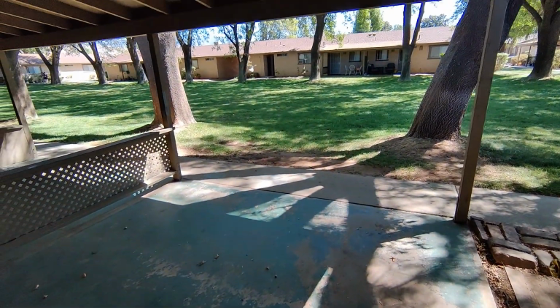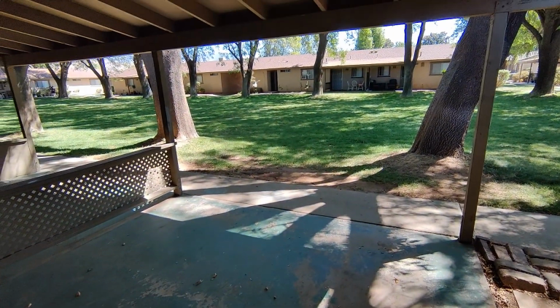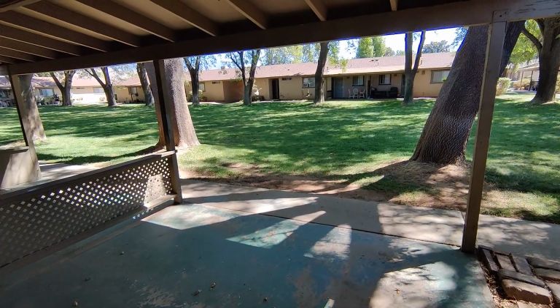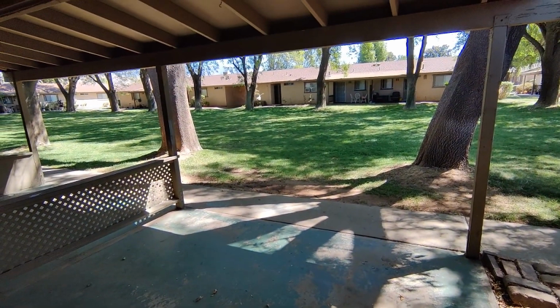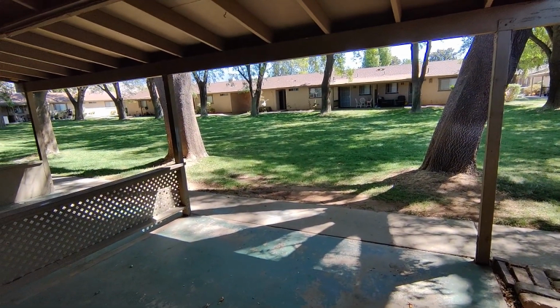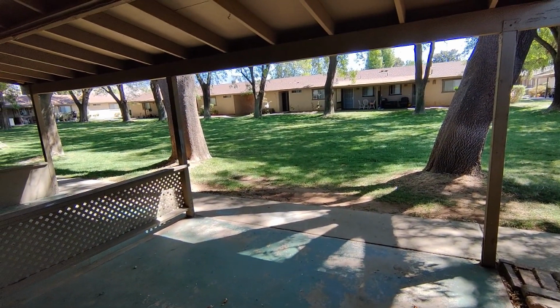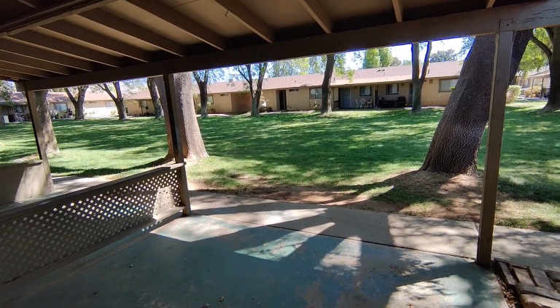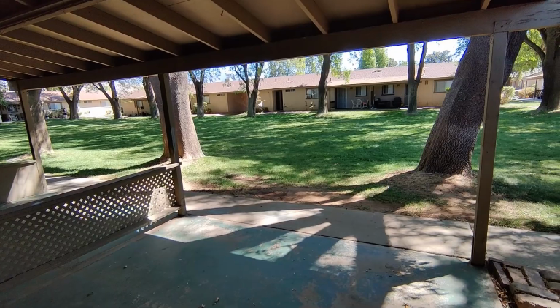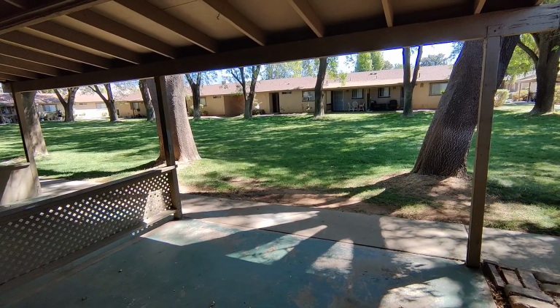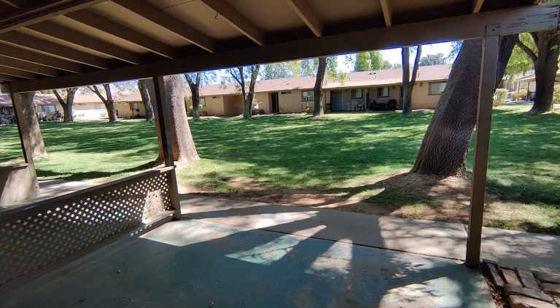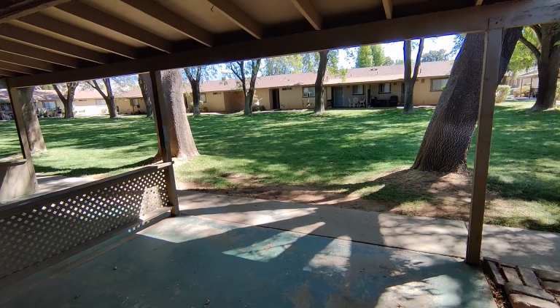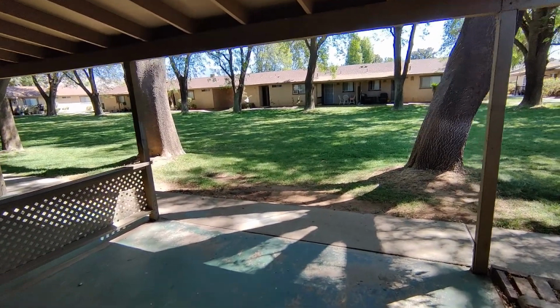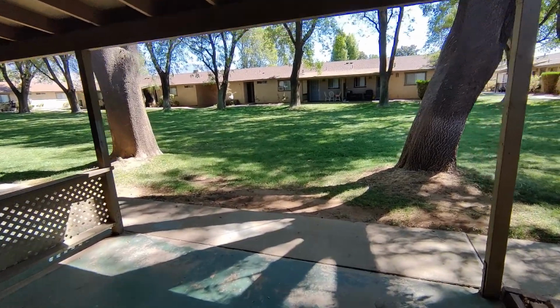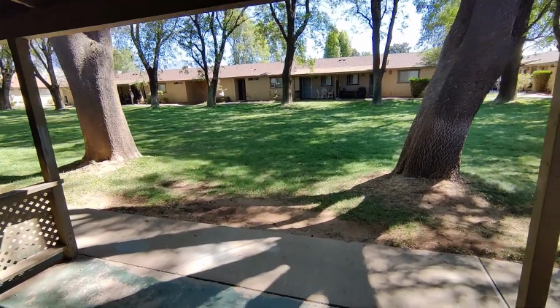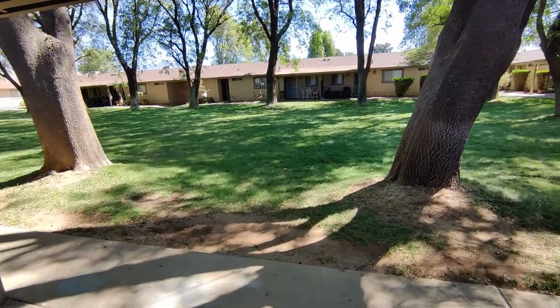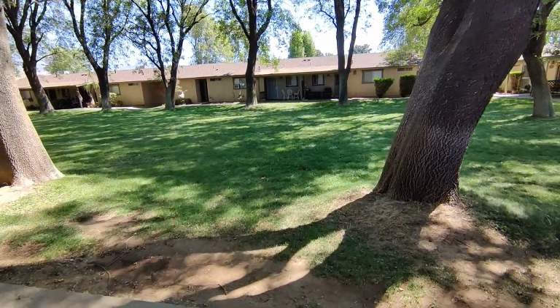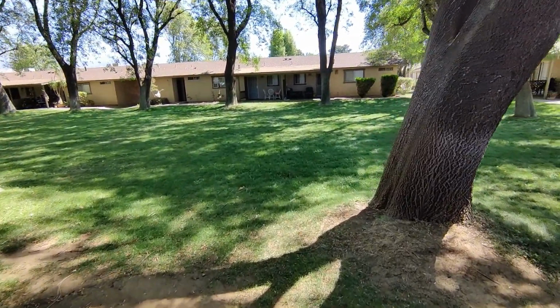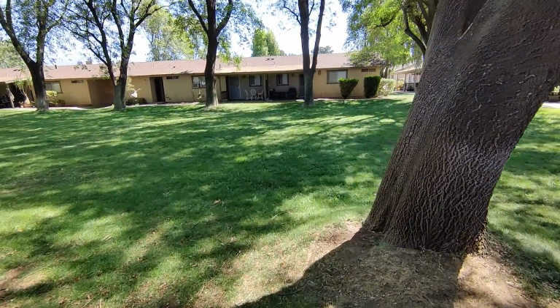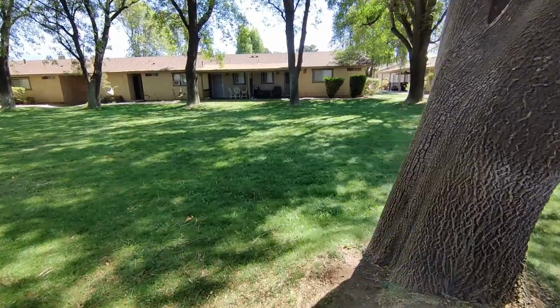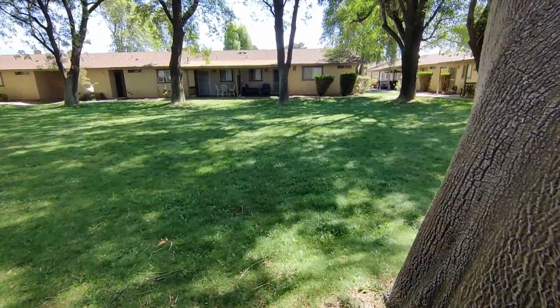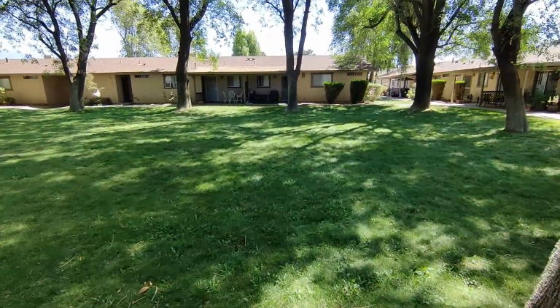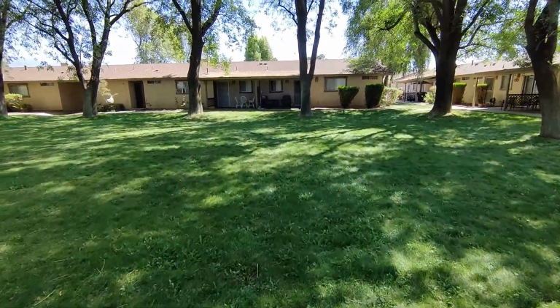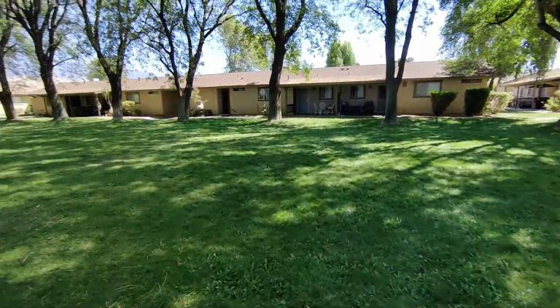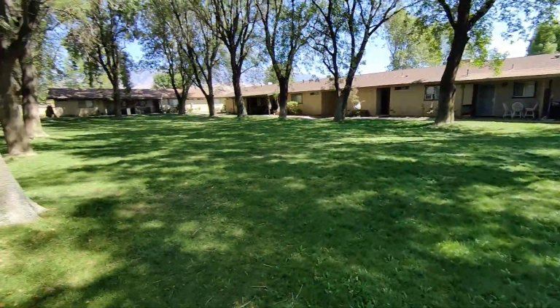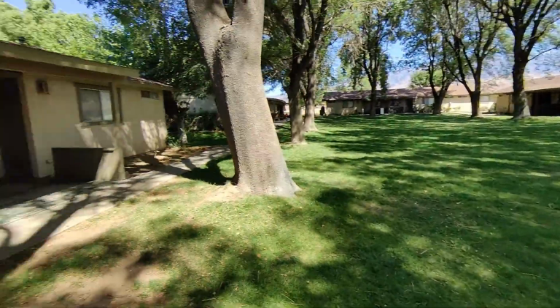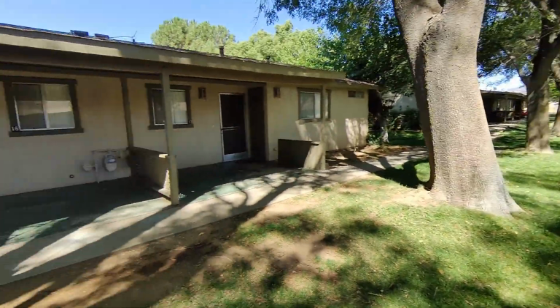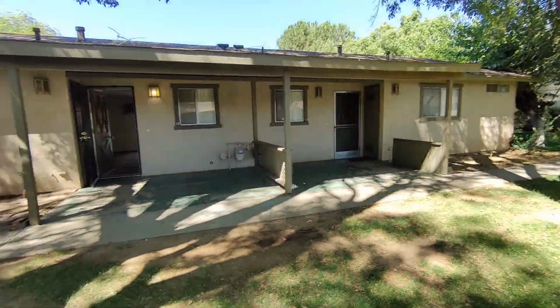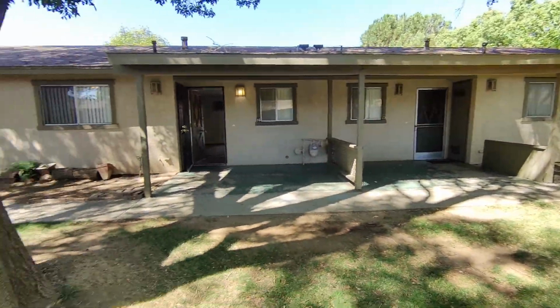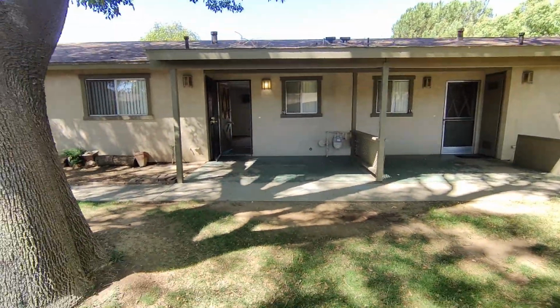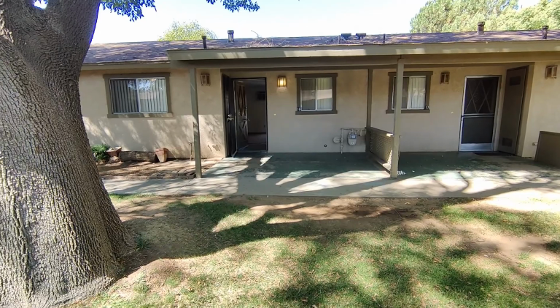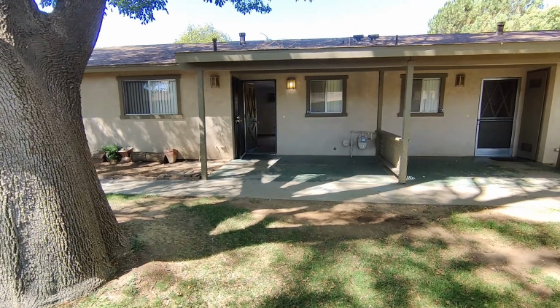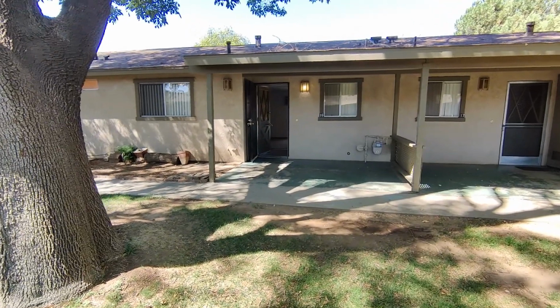Right out the front door, you've got a nice, big, shaded, grassy area. And you've got your own little patio there.